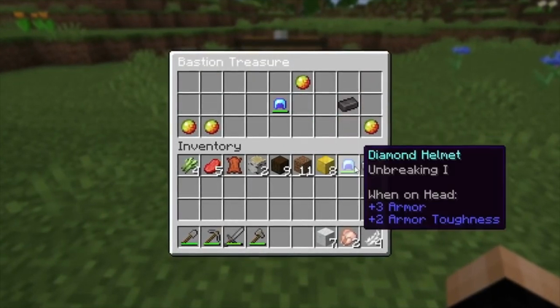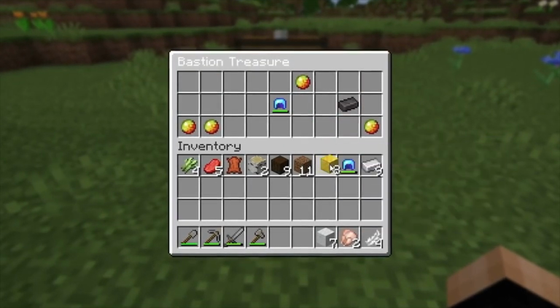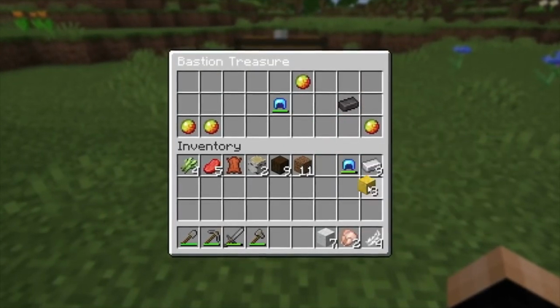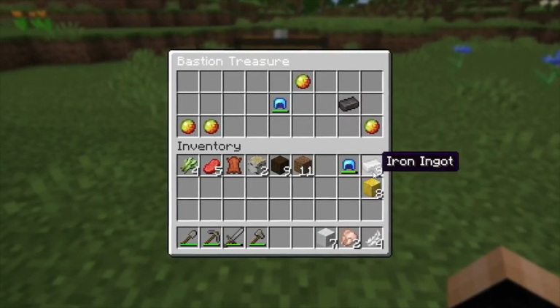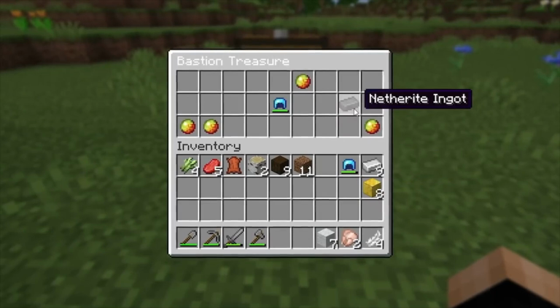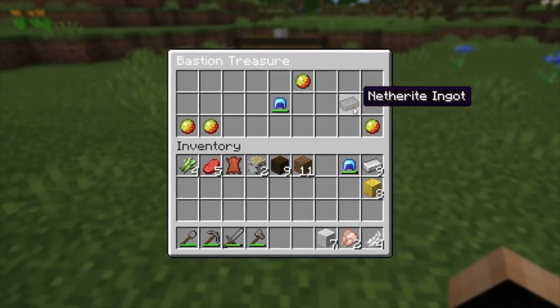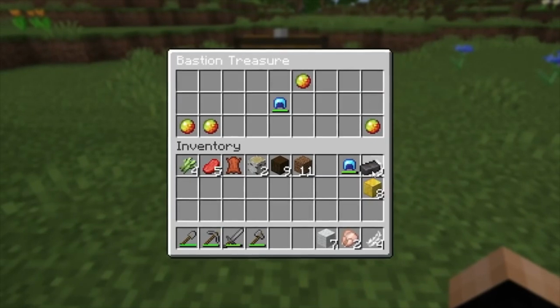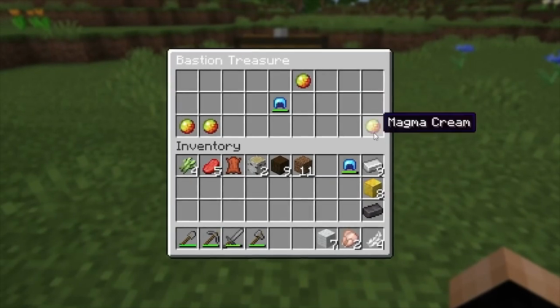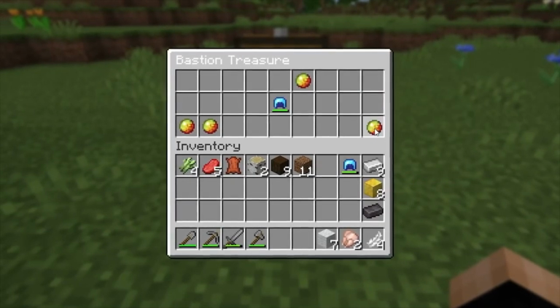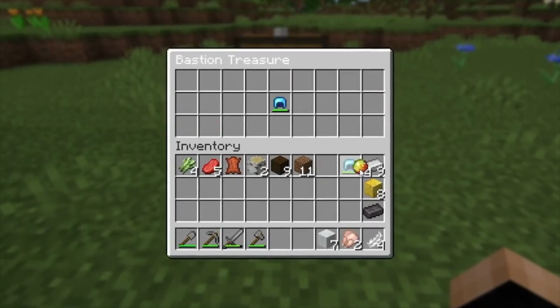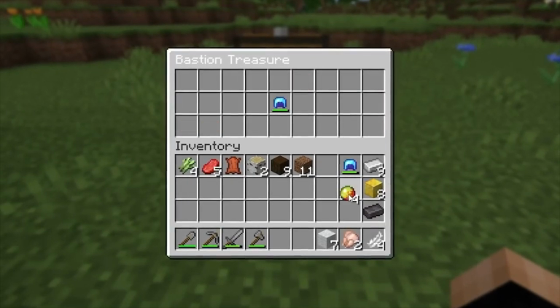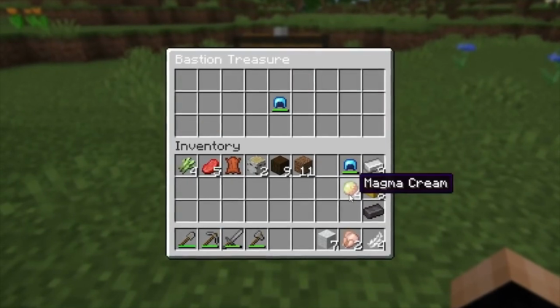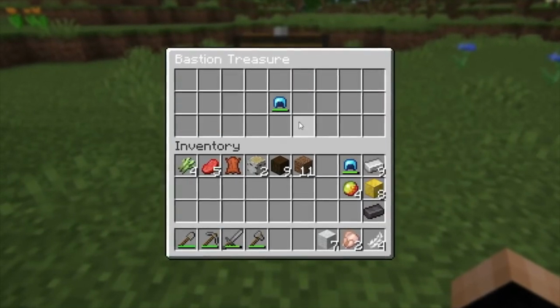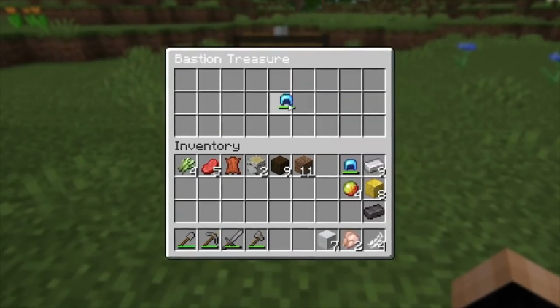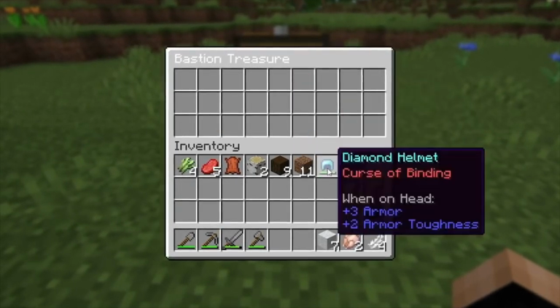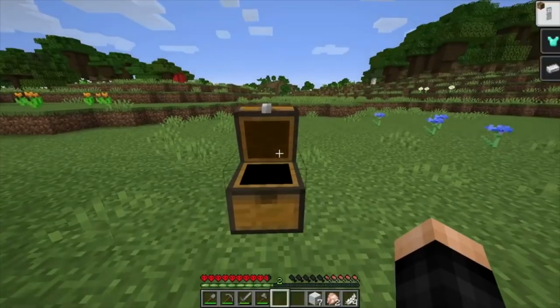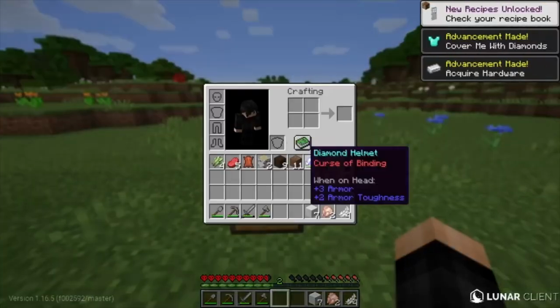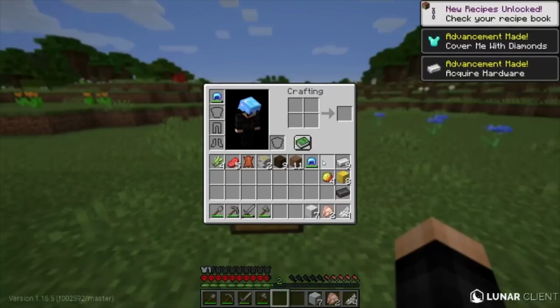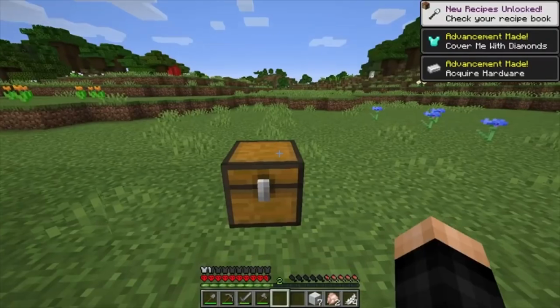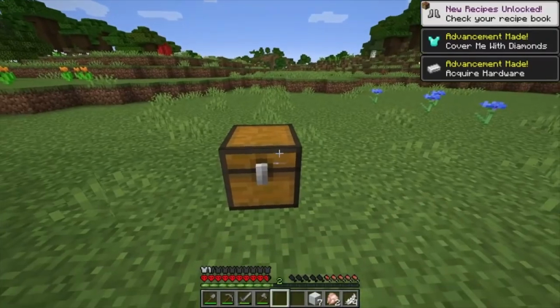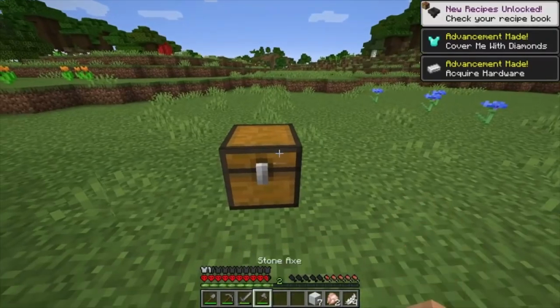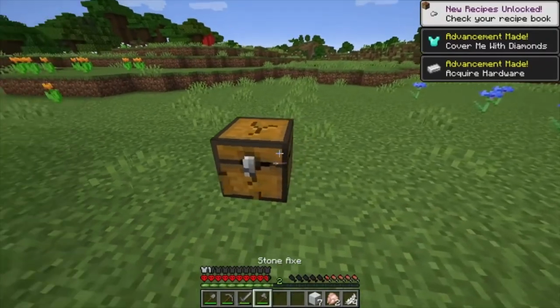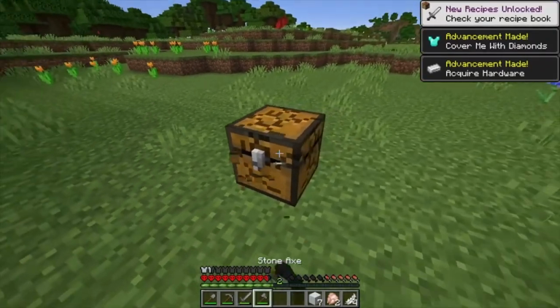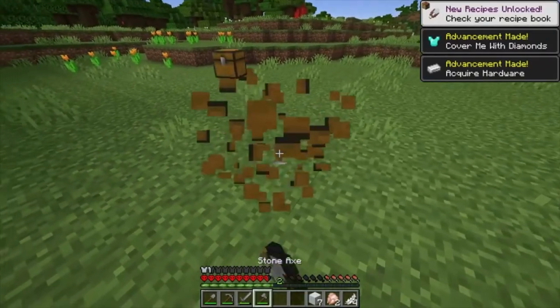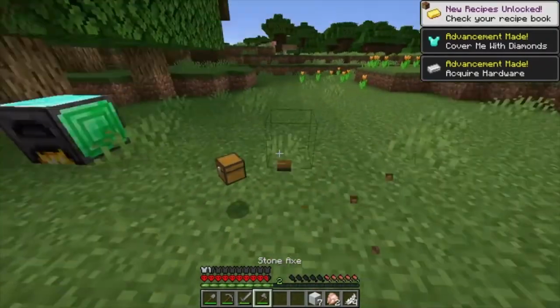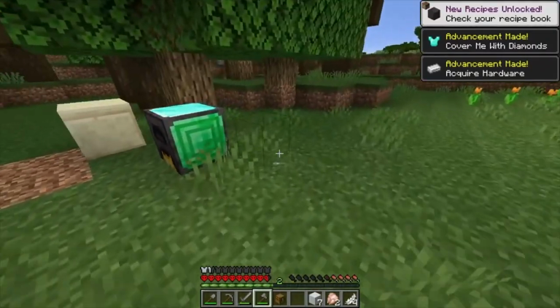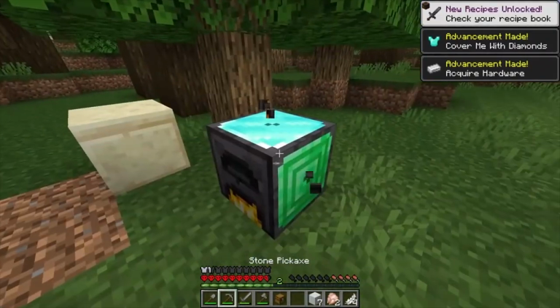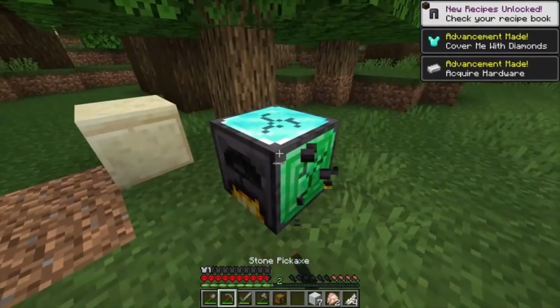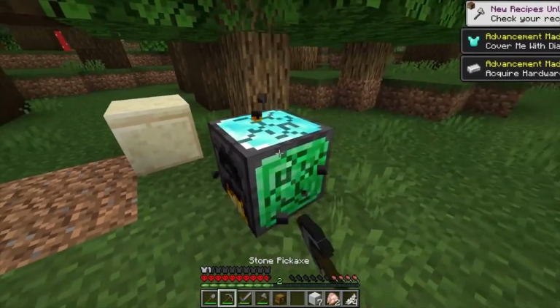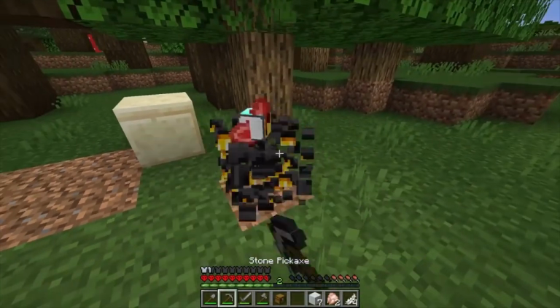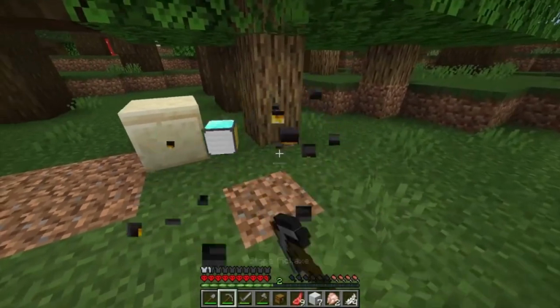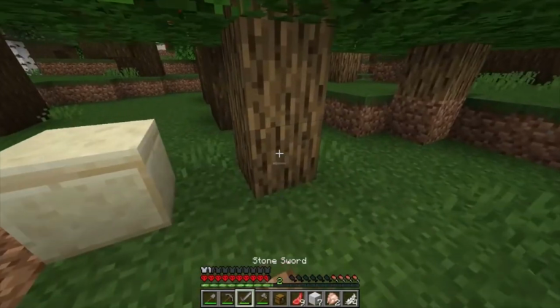We already got eight blocks of gold, nine iron ingots, one netherite ingot, four magma cream, and actually two diamond helmets. What are the chances of that? I'm gonna keep this chest but I did not expect to get something good that quick.